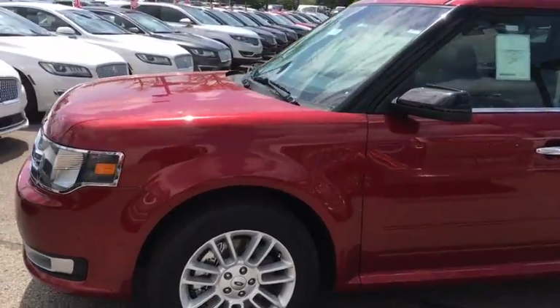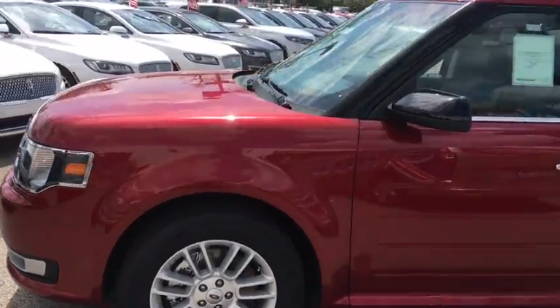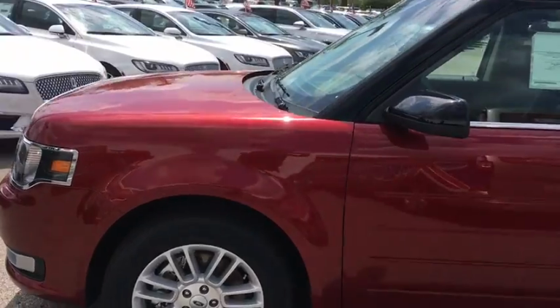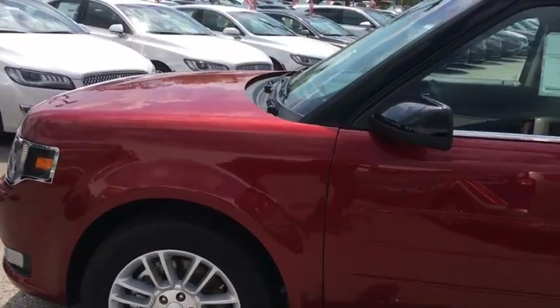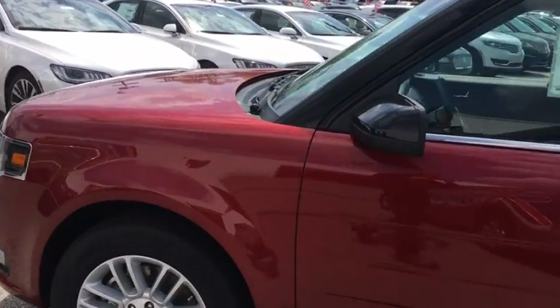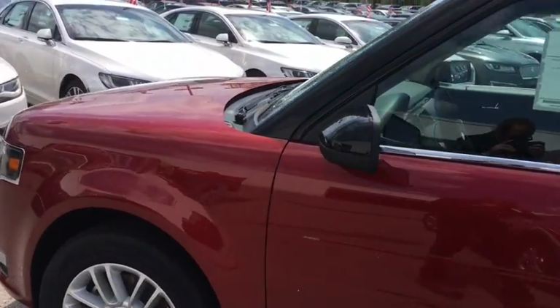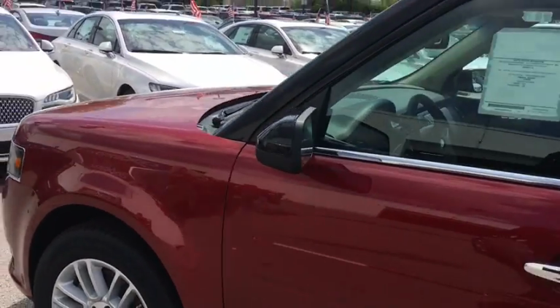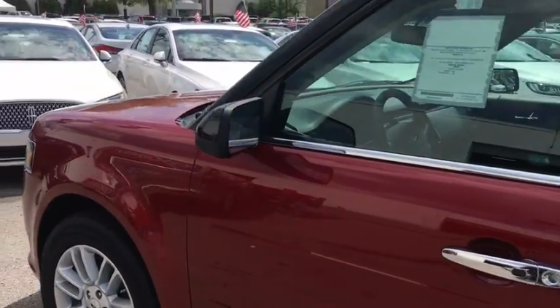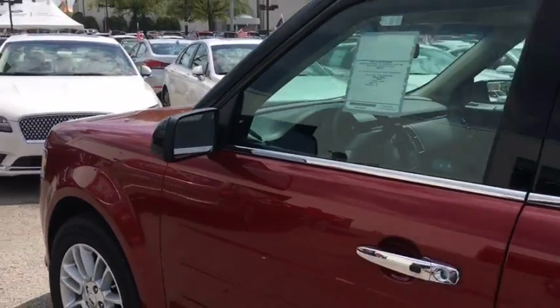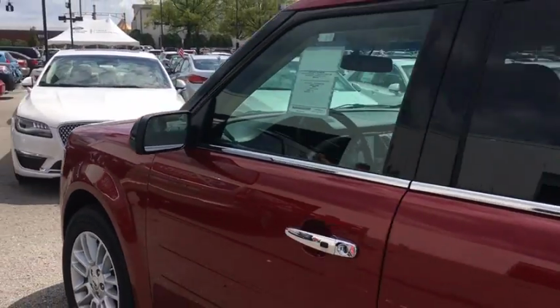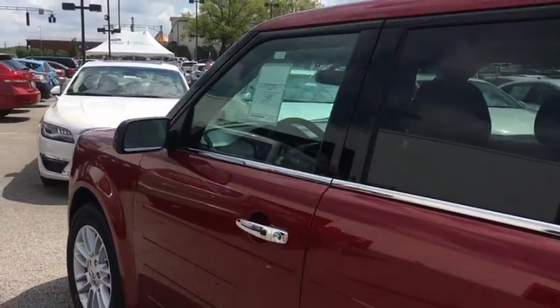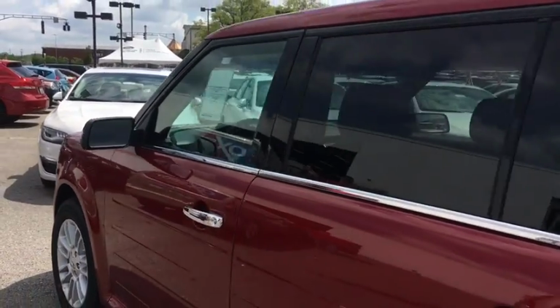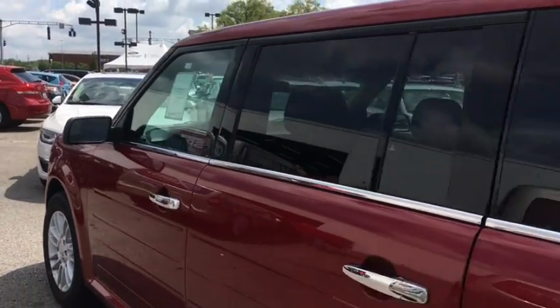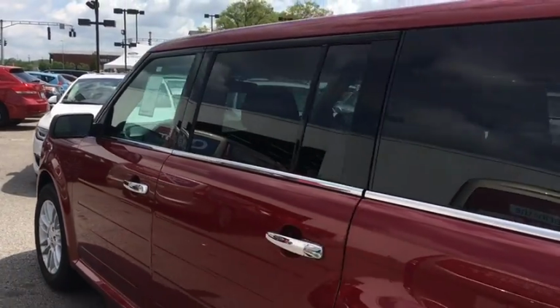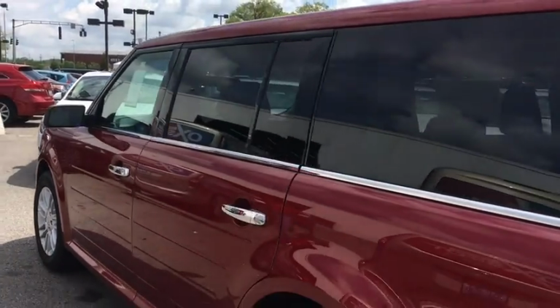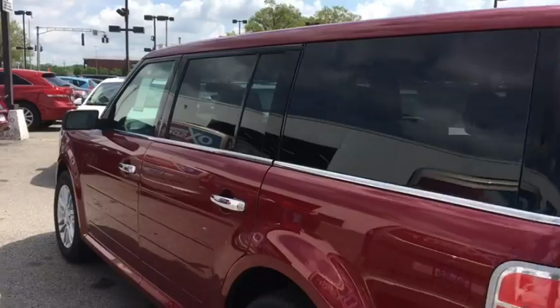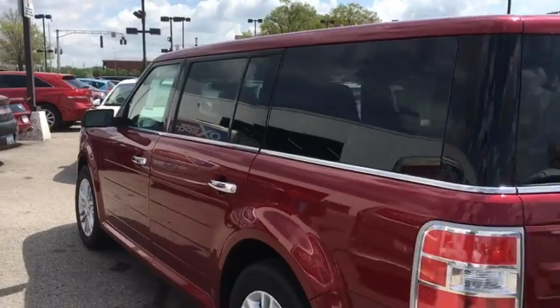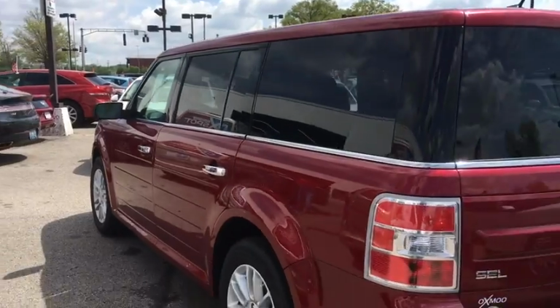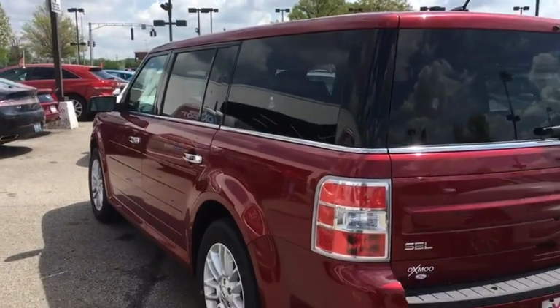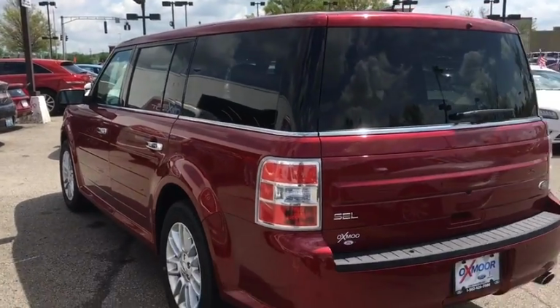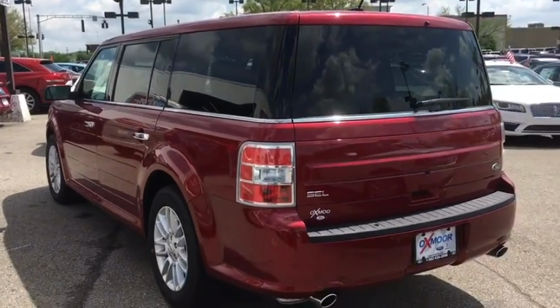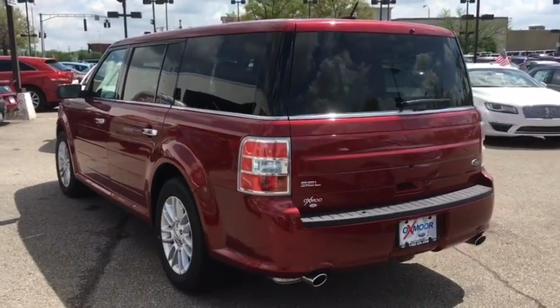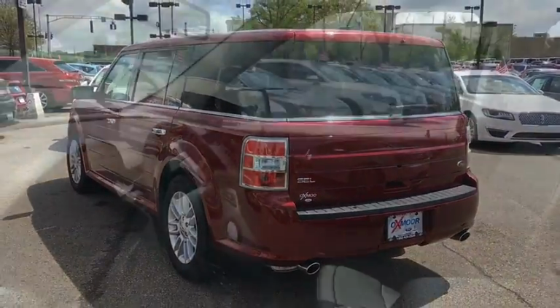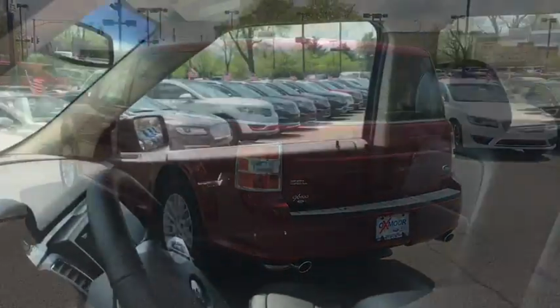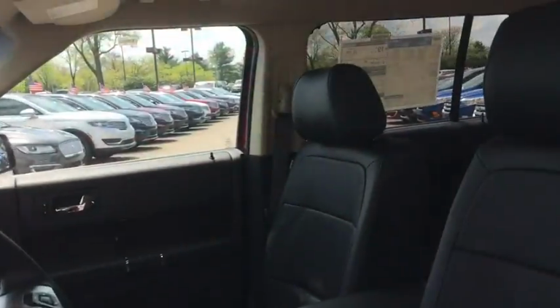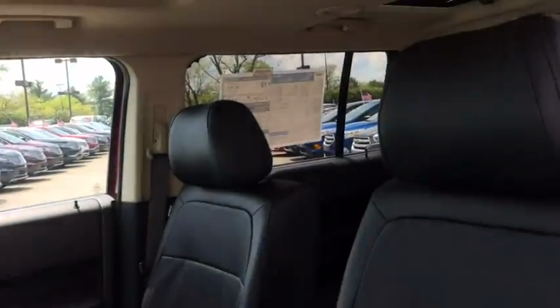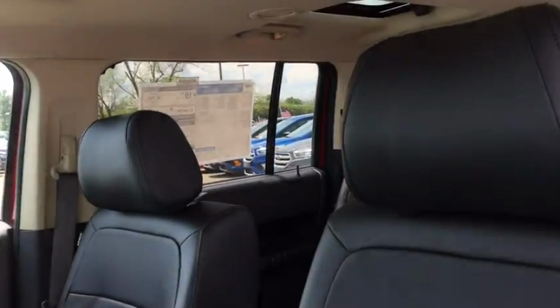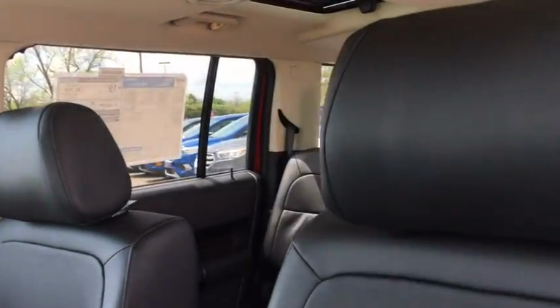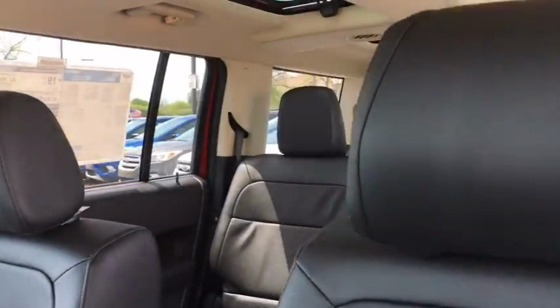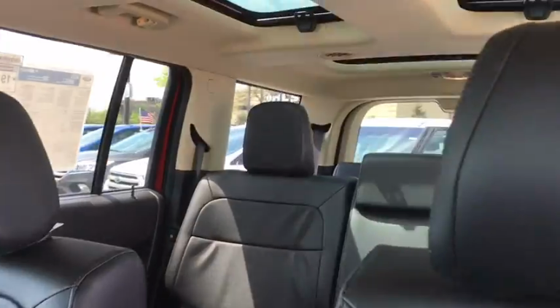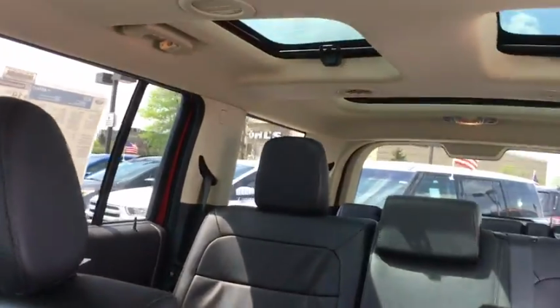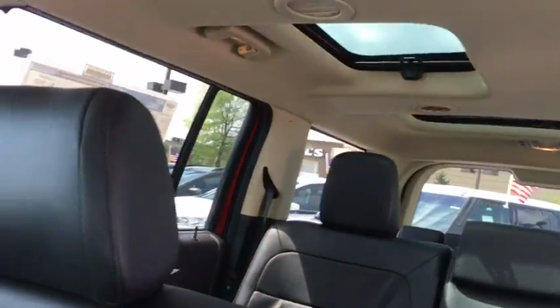Here are some of this vehicle's great options: stability control, traction control, remote engine start, power passenger seat, steering wheel audio controls, anti-lock braking system, keyless entry.